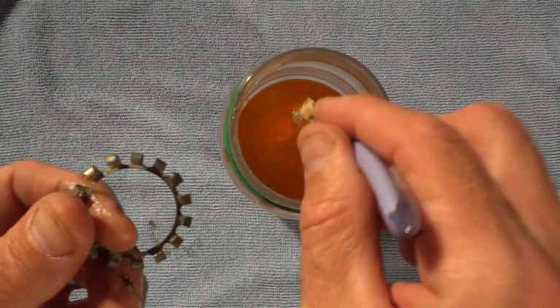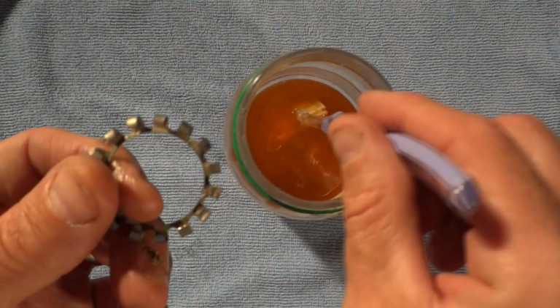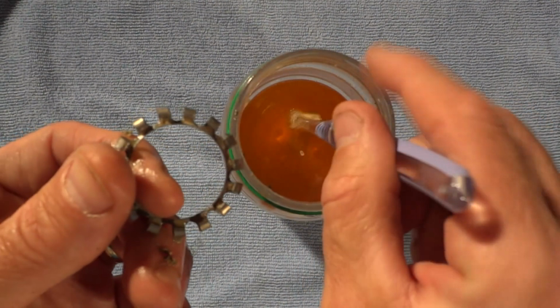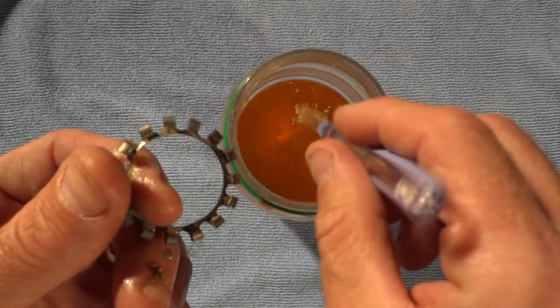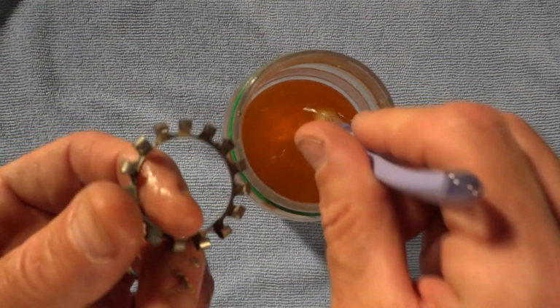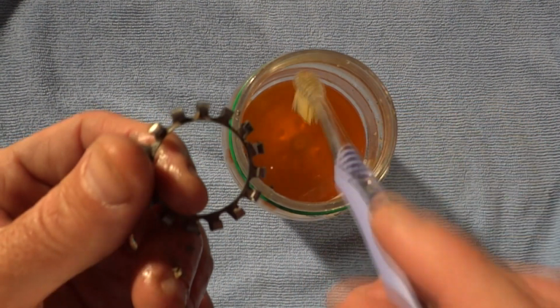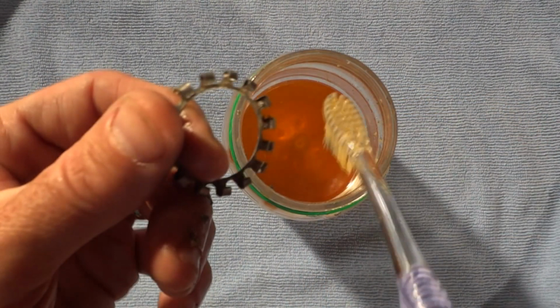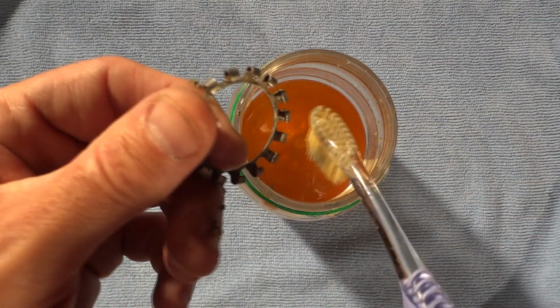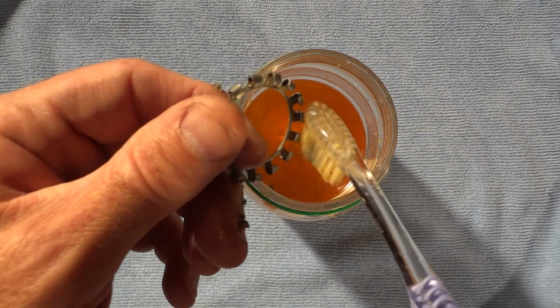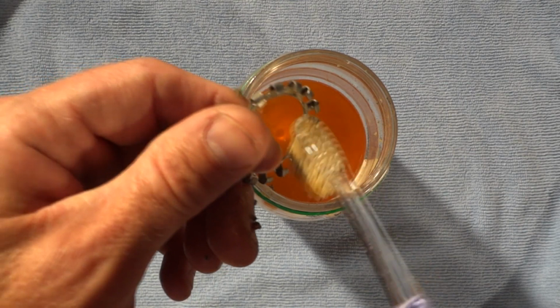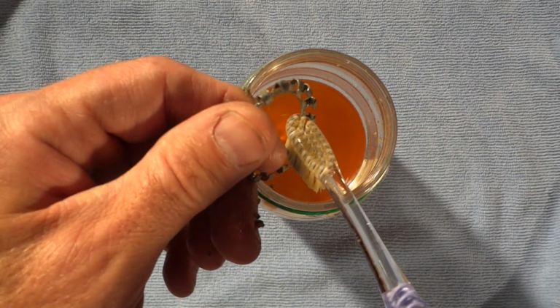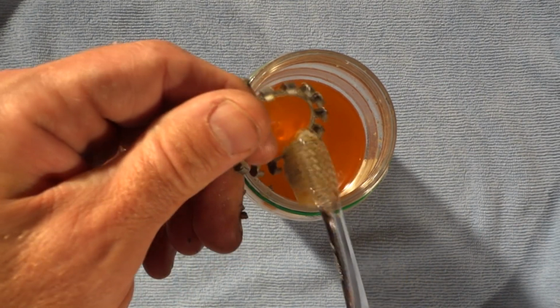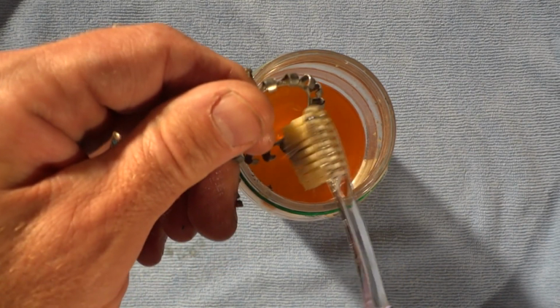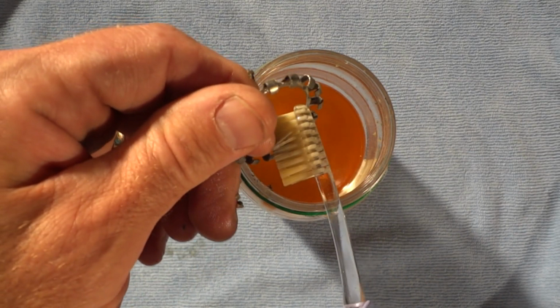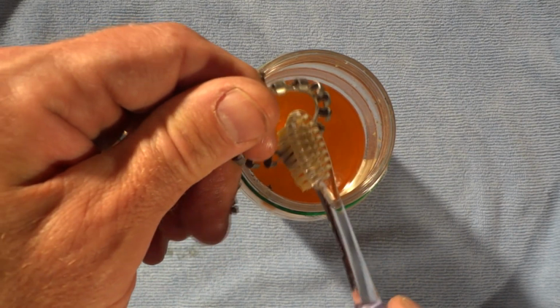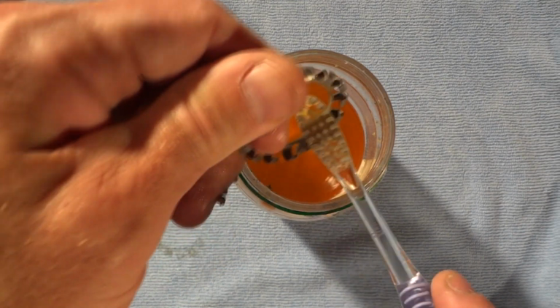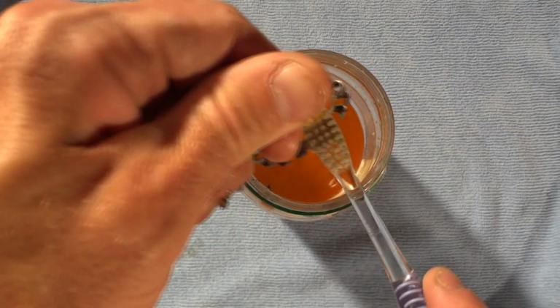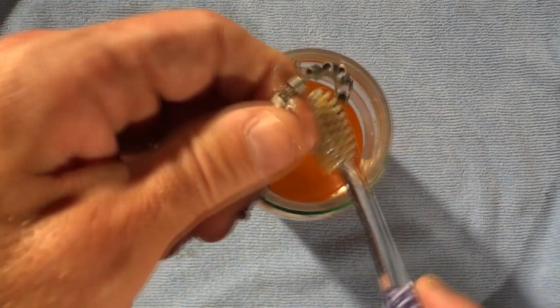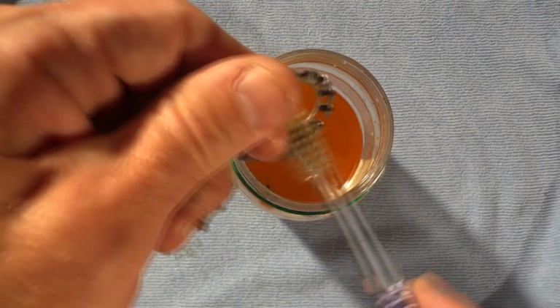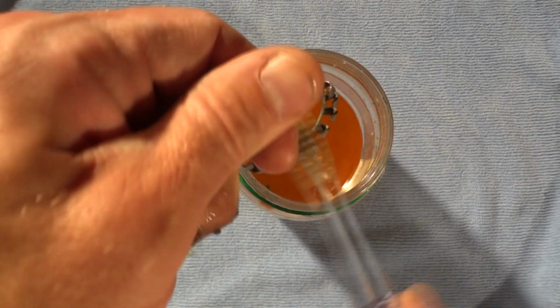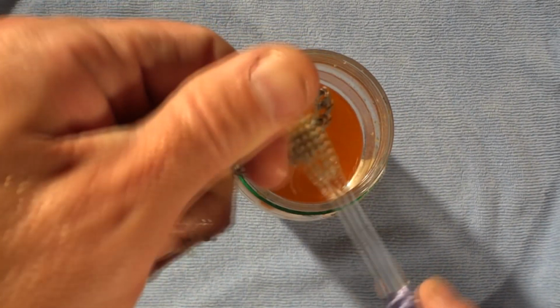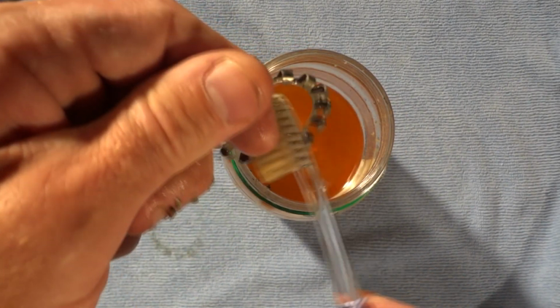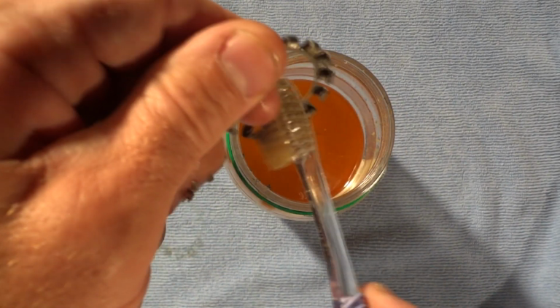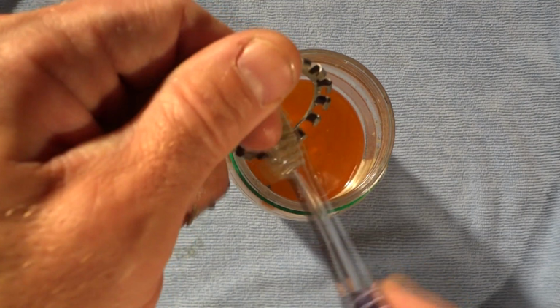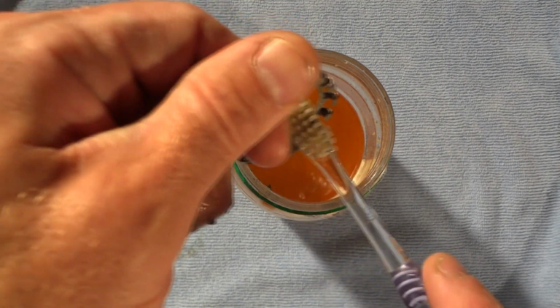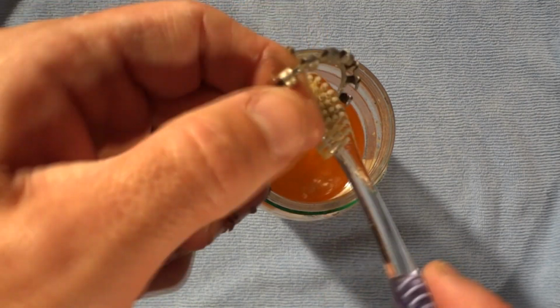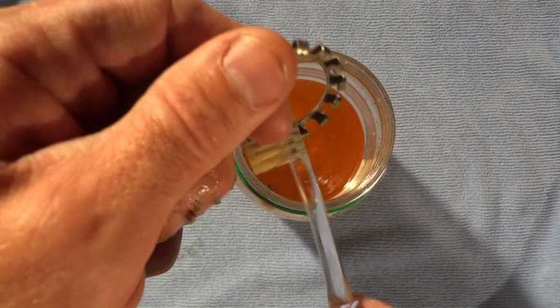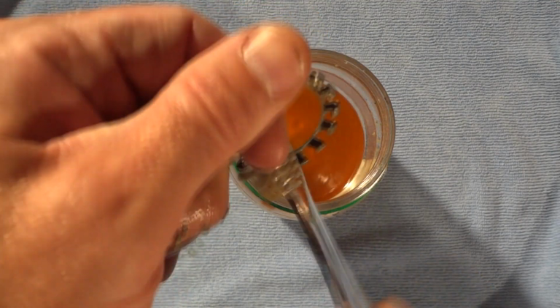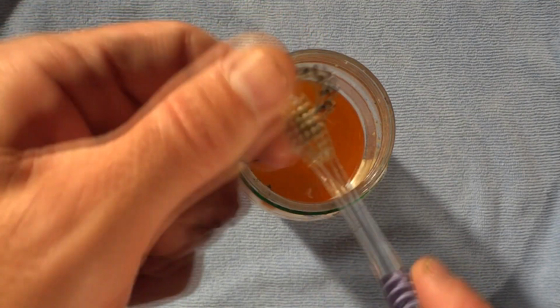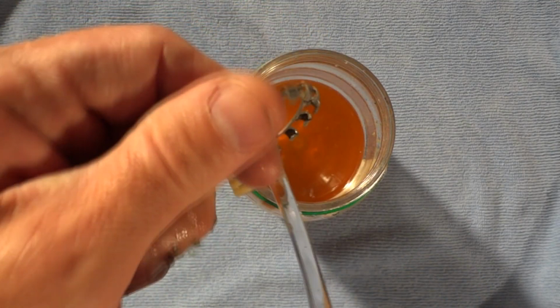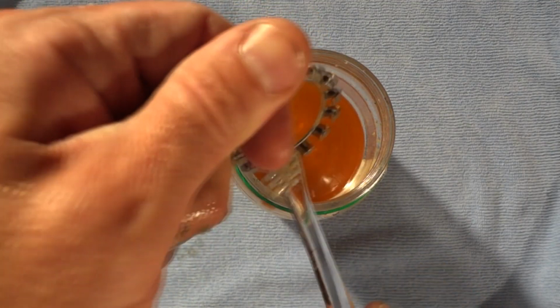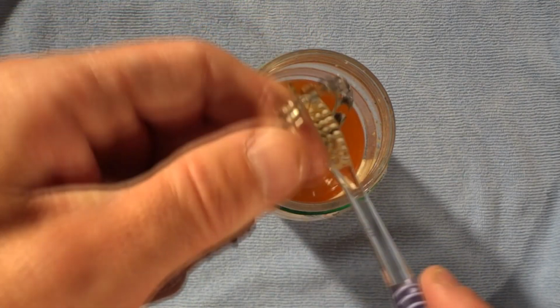With the bearings out of the retainer cage, go ahead and use a toothbrush and some citrus degreaser to clean all the grease and dirt out of the retainer cage.